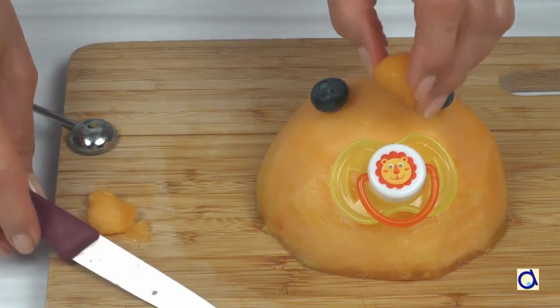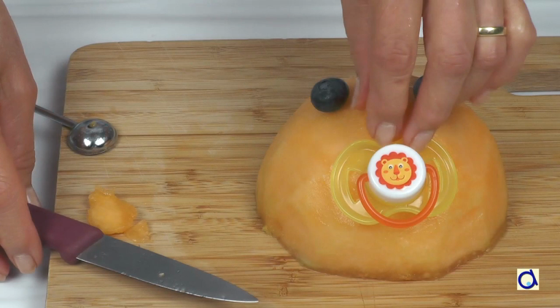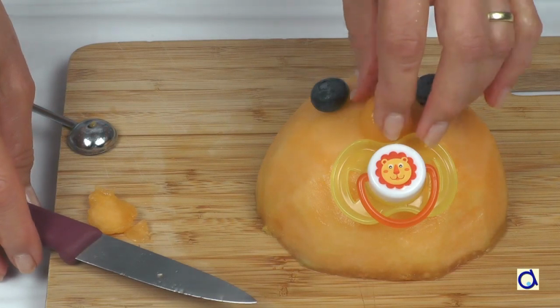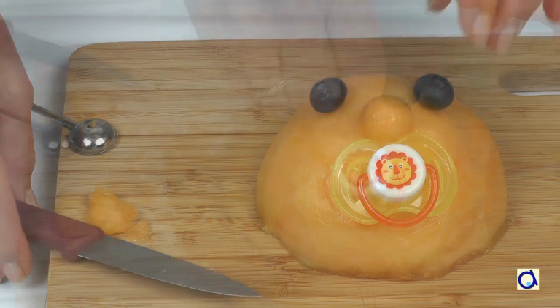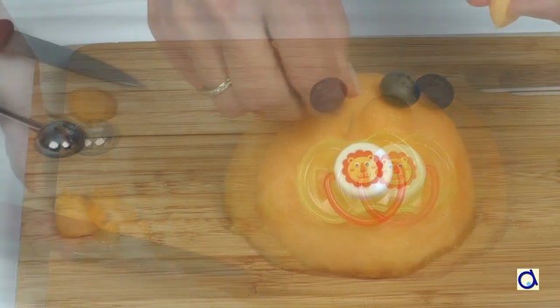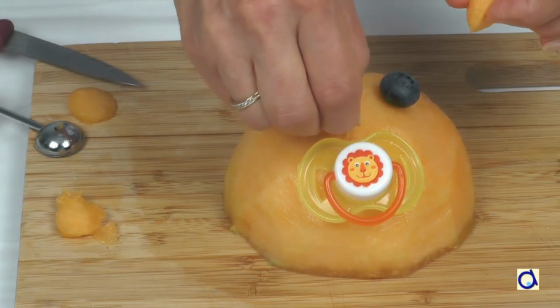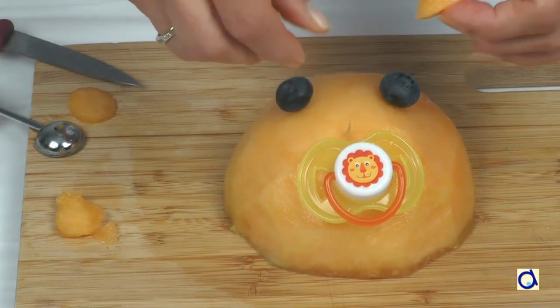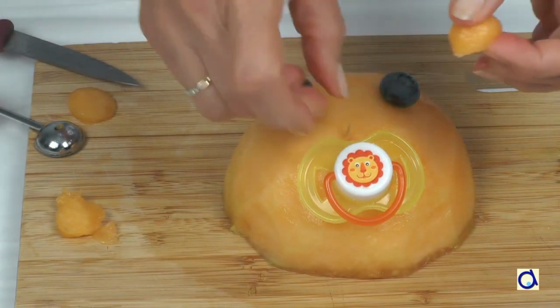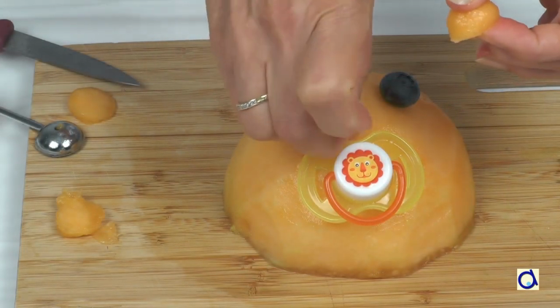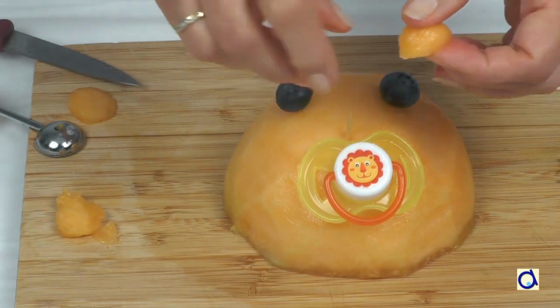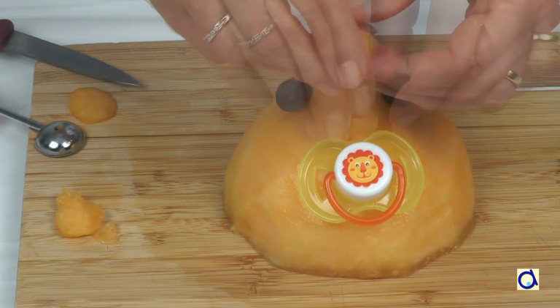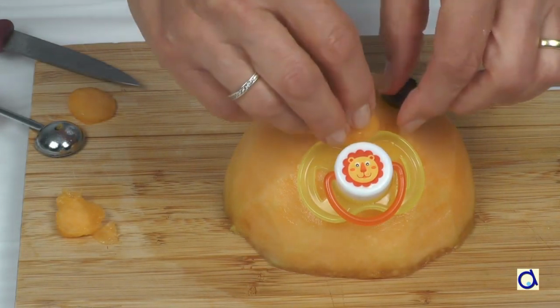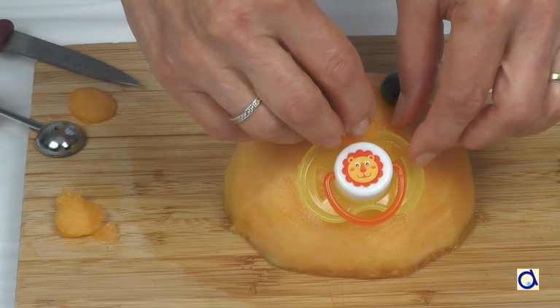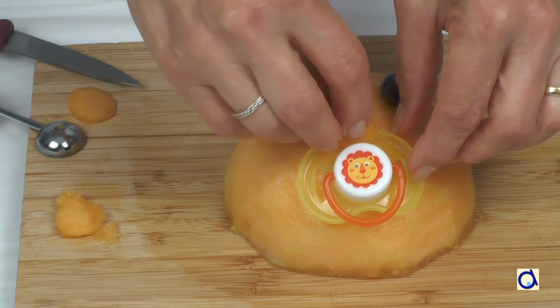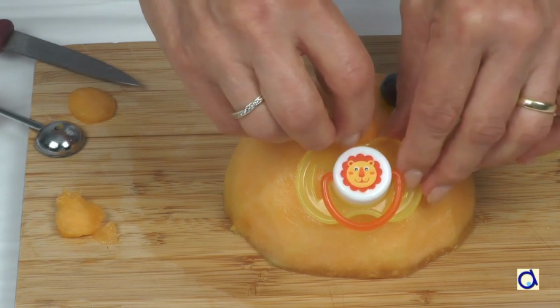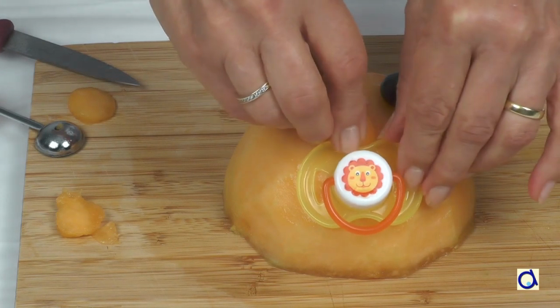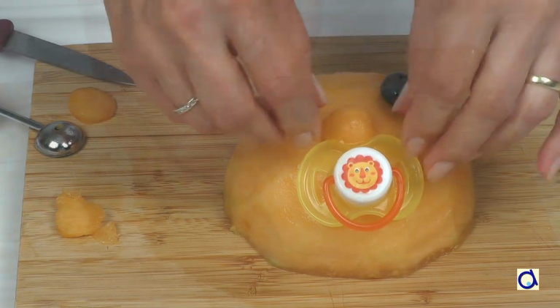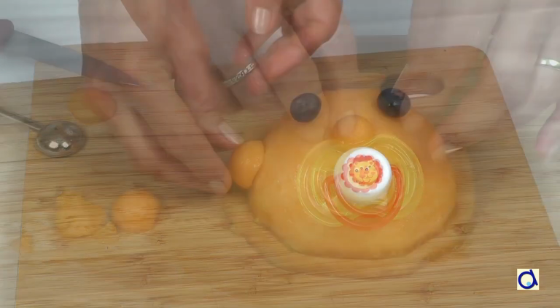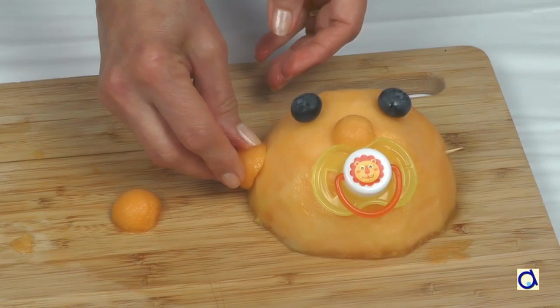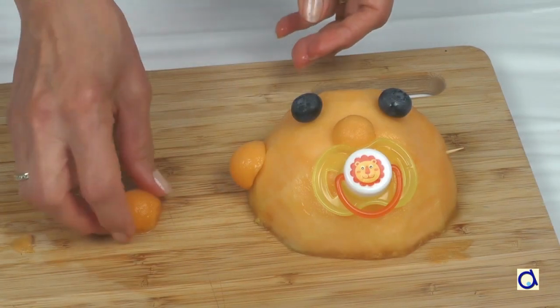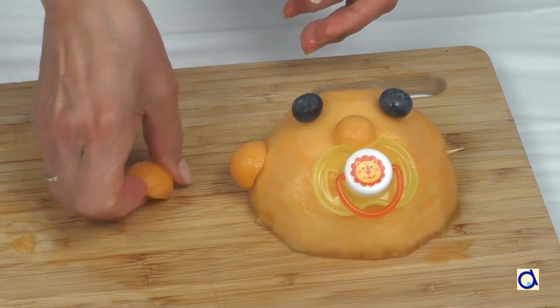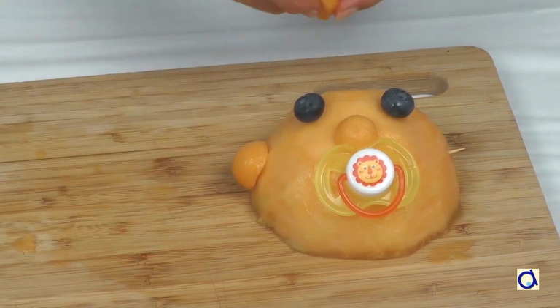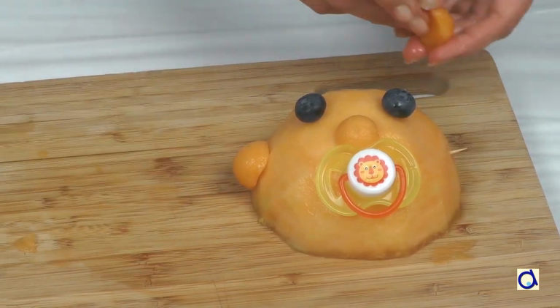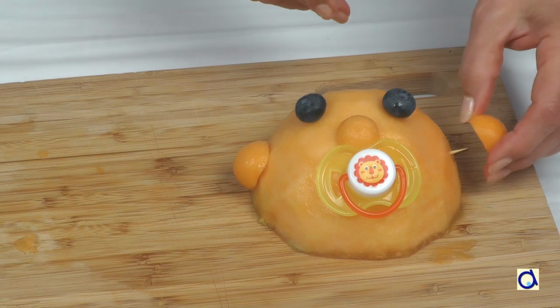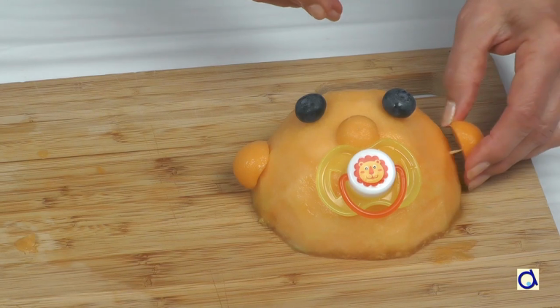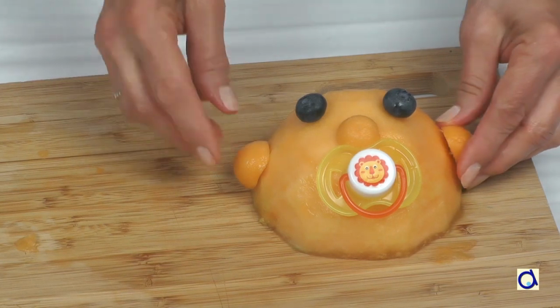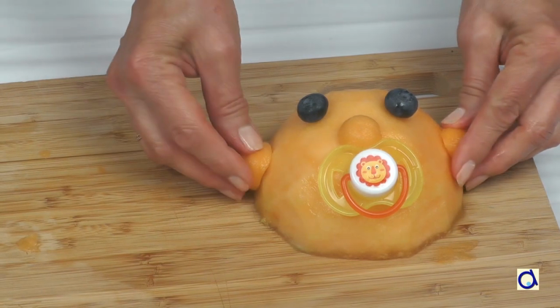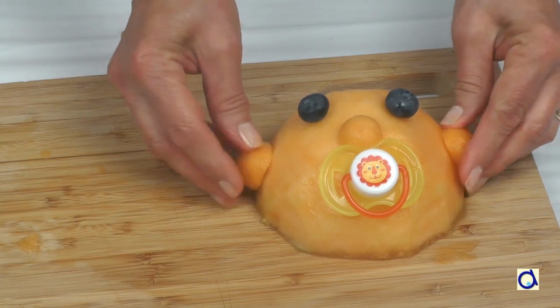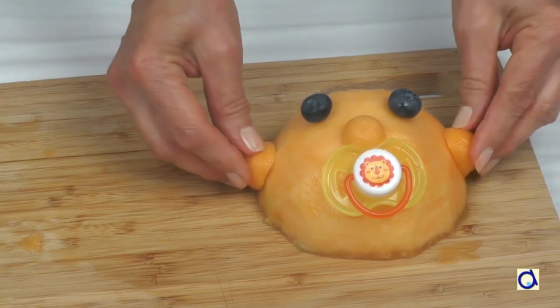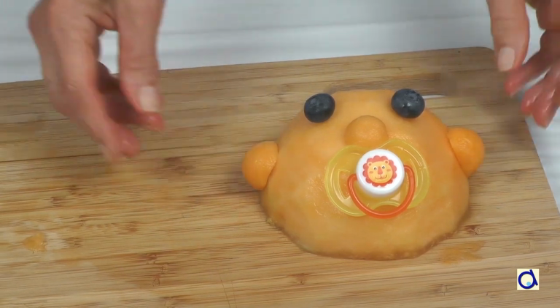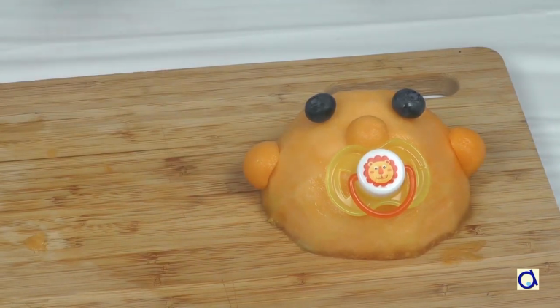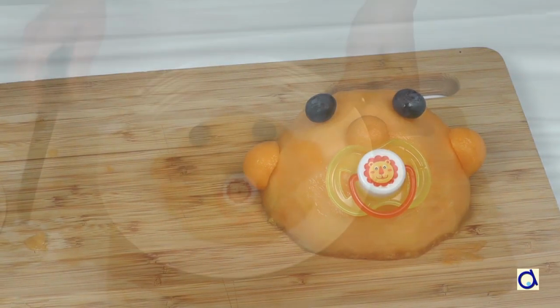Use a toothpick to hold it in place. For the ears, you will also need two half balls that you fix in place on both sides of the head with toothpicks. The head is ready now.